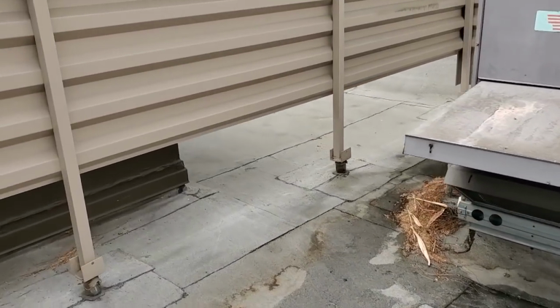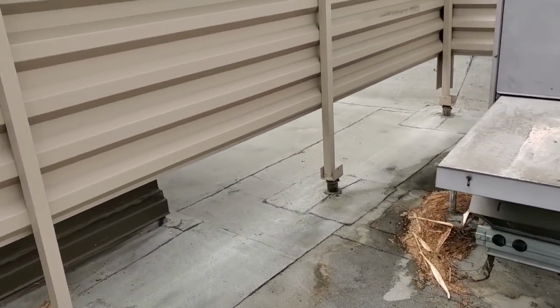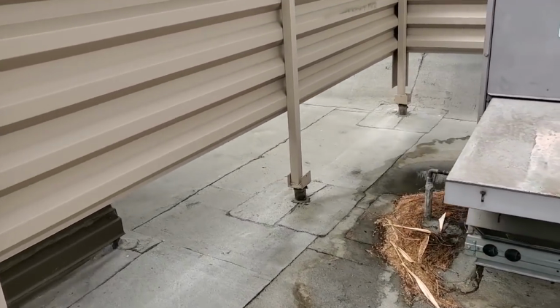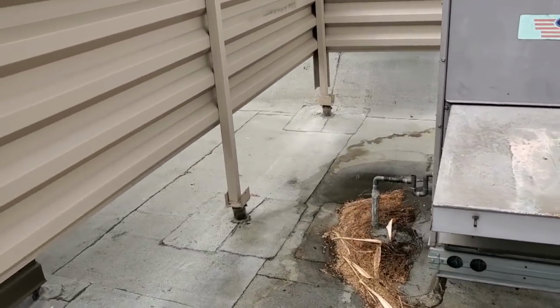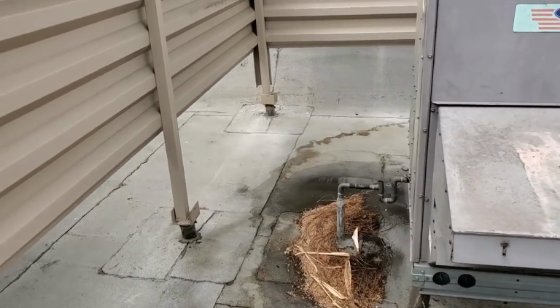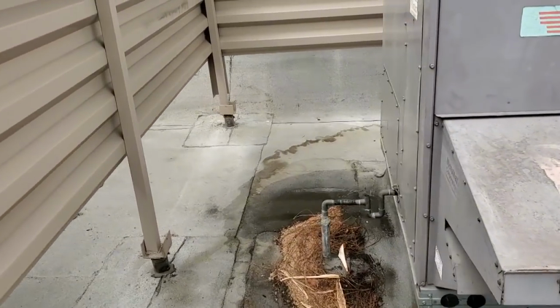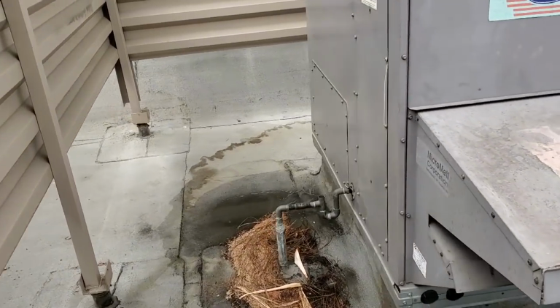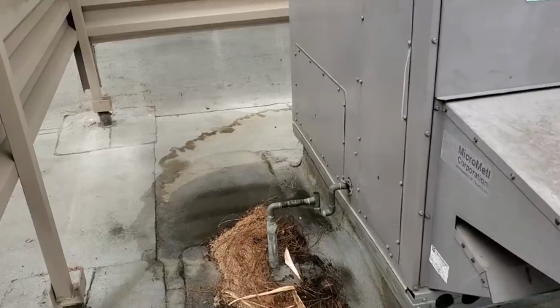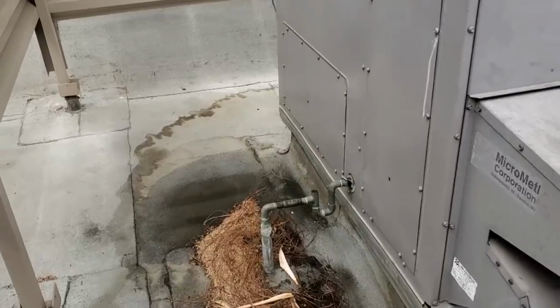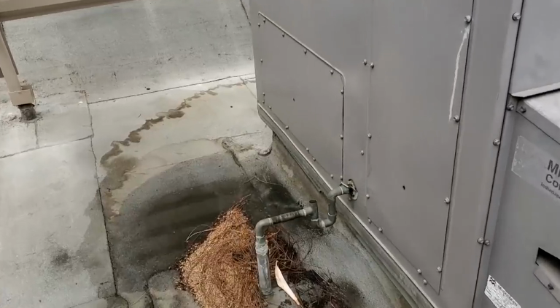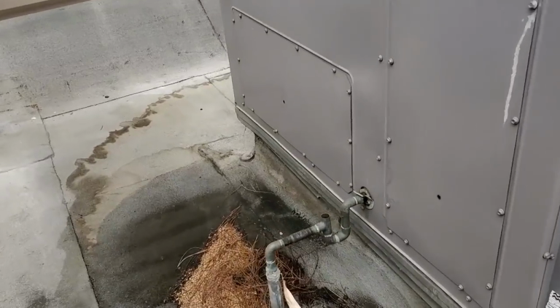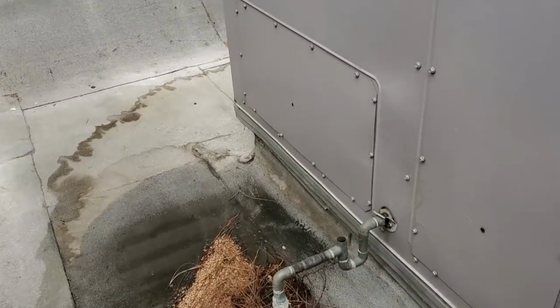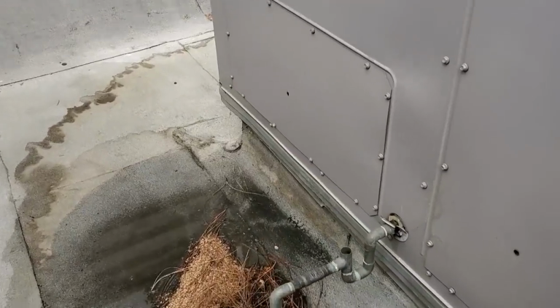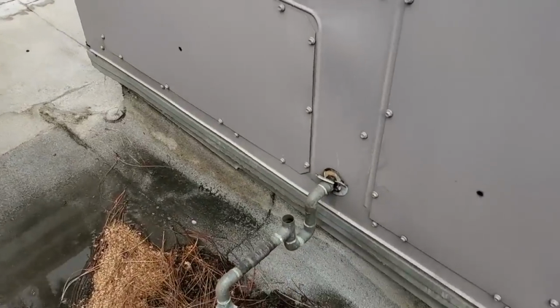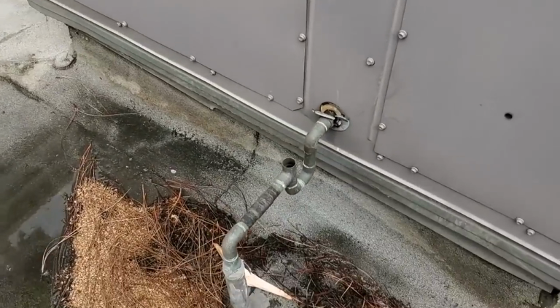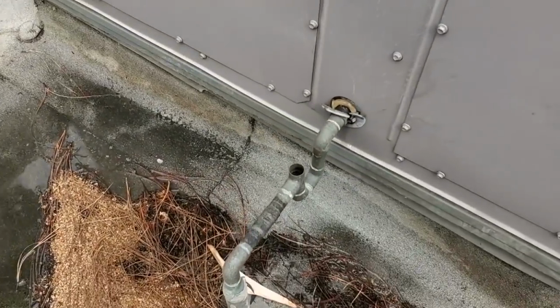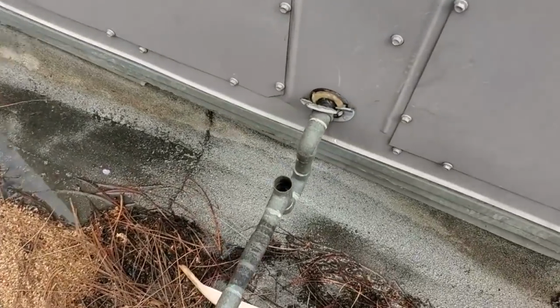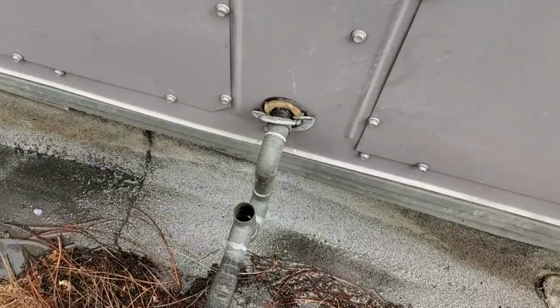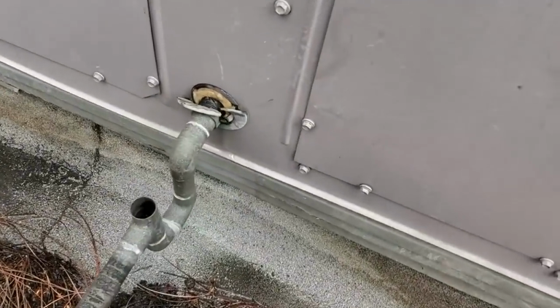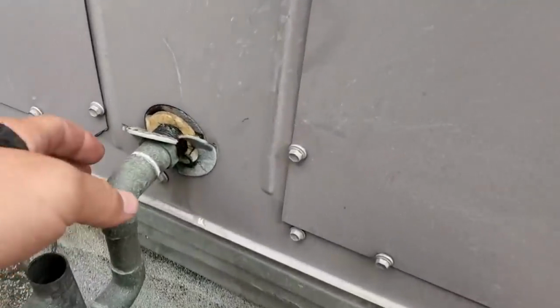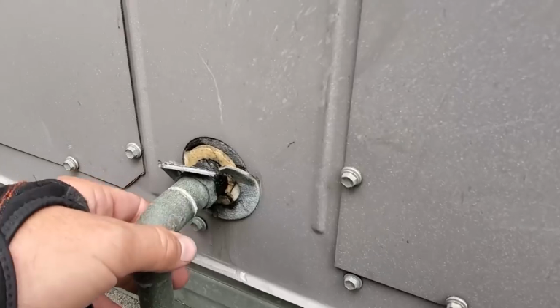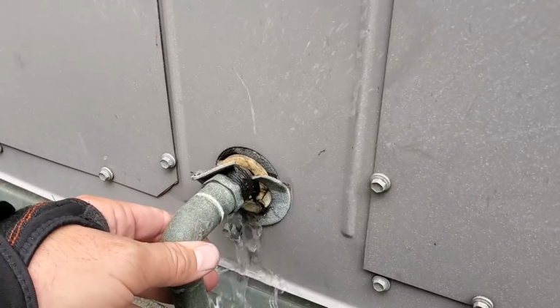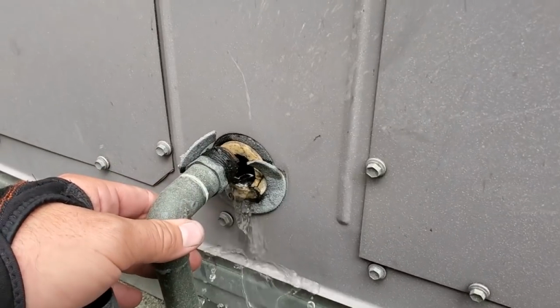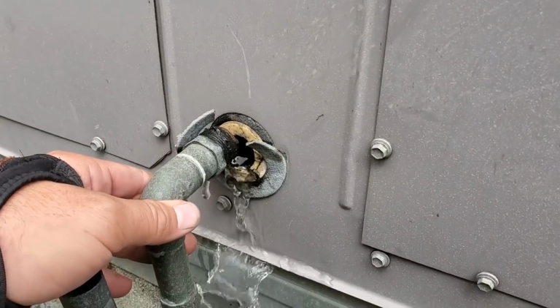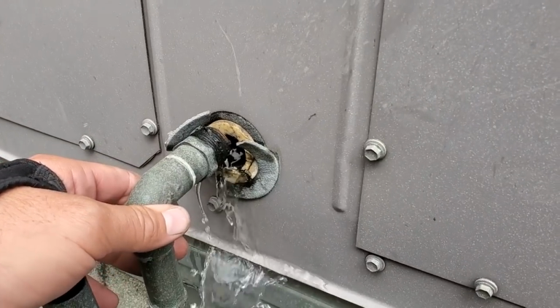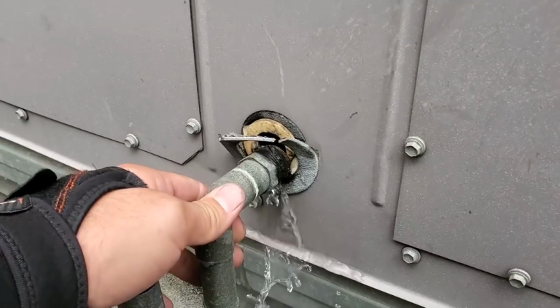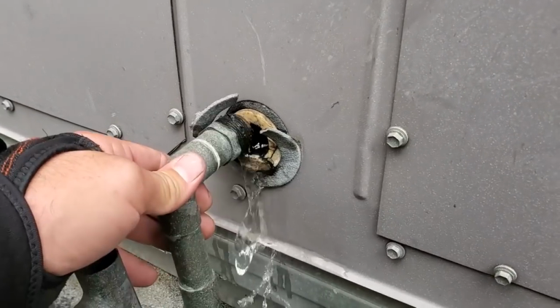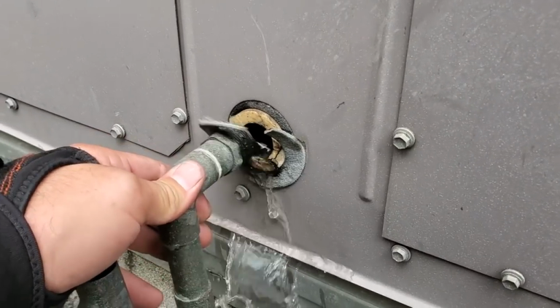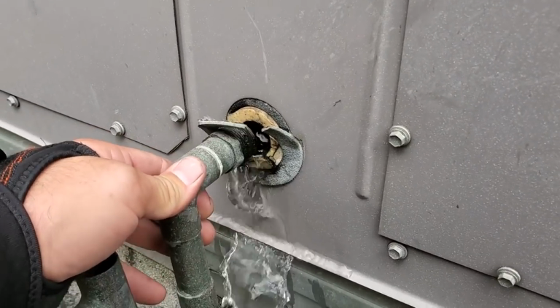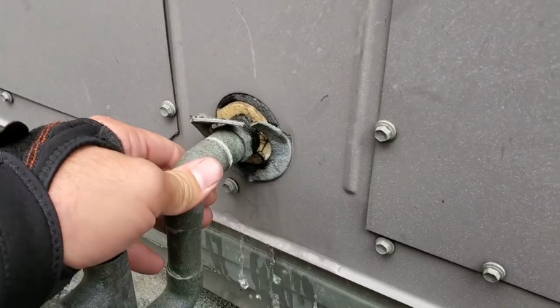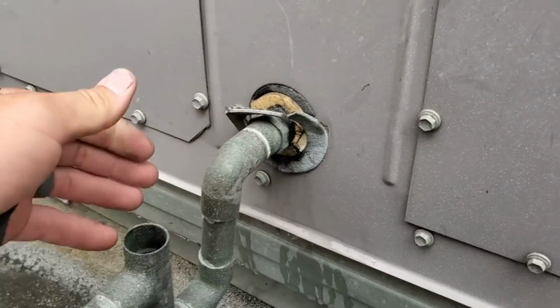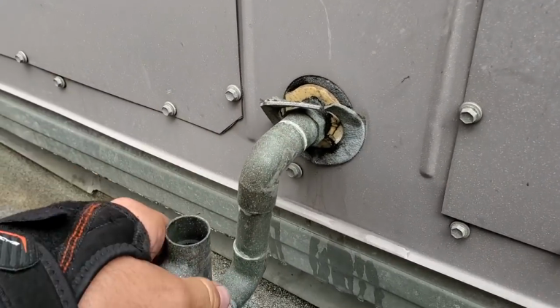I have a feeling we're either going to have a plugged-up drain or a broken drain pan. This Carrier unit is notorious for having broken drain pans. It doesn't look like it's broken — well, yeah, it's broken. Look at that. It's plugged up too, because it should still be somewhat draining.